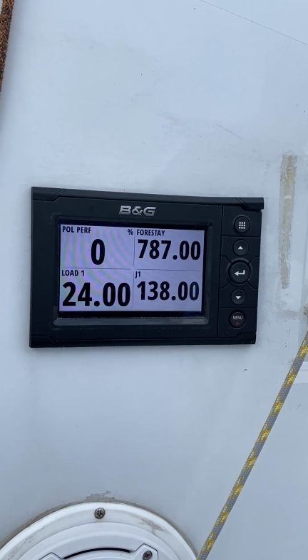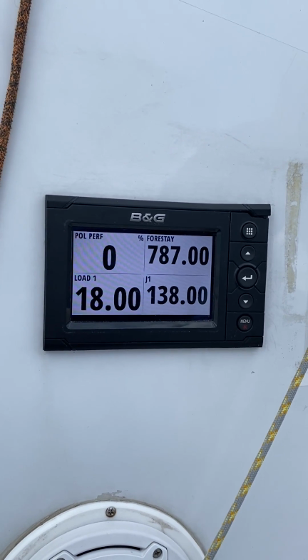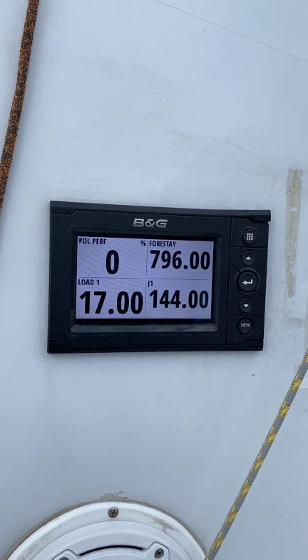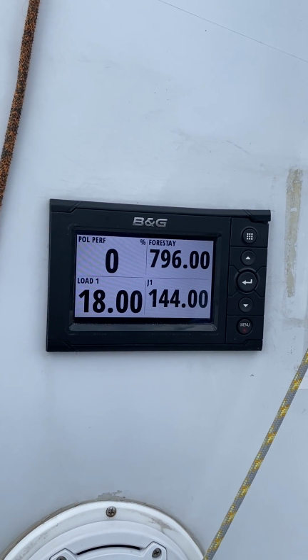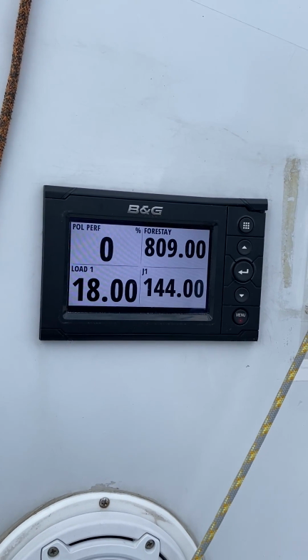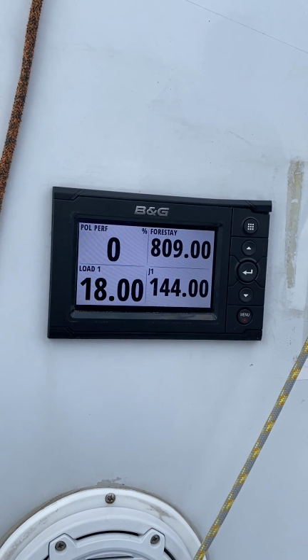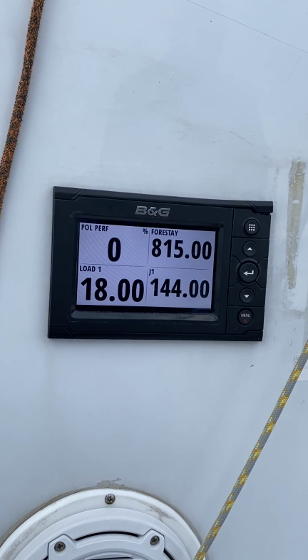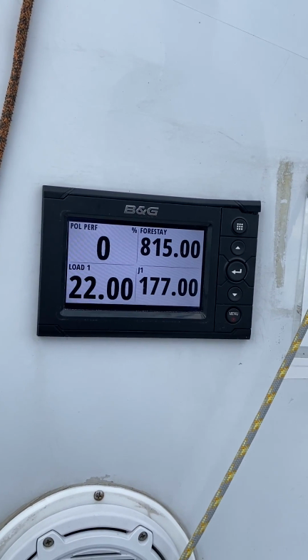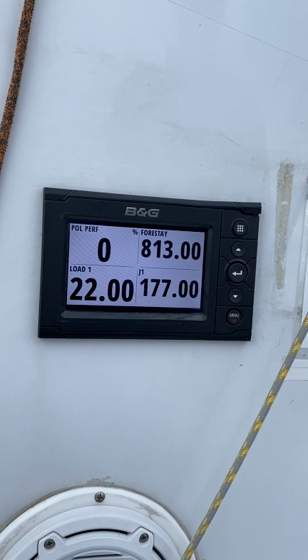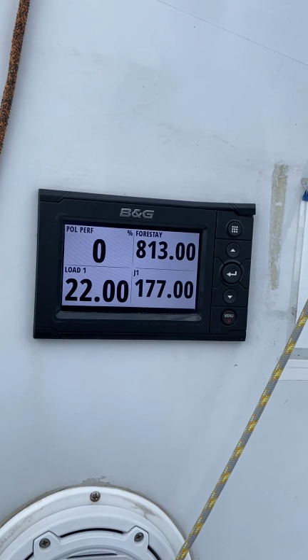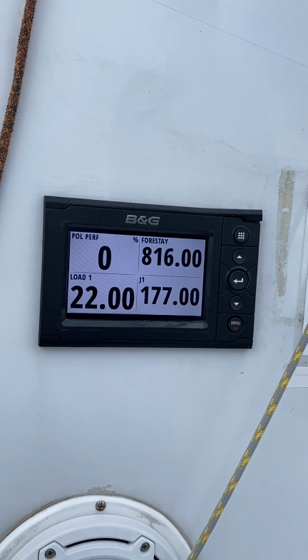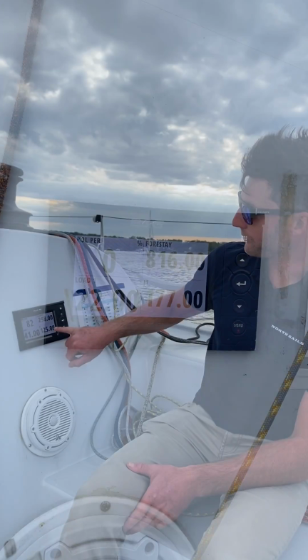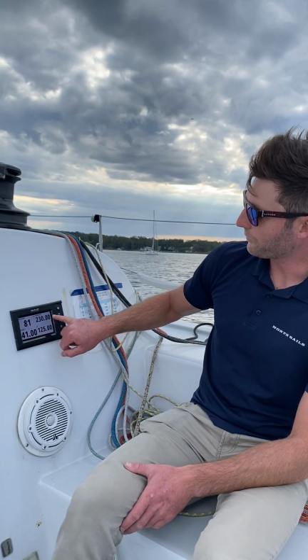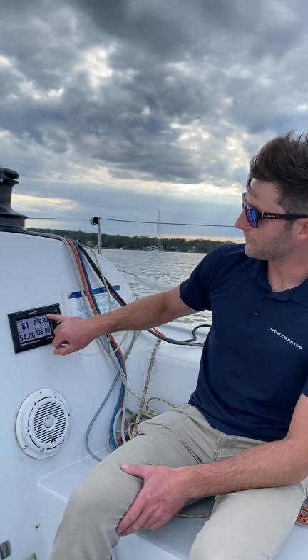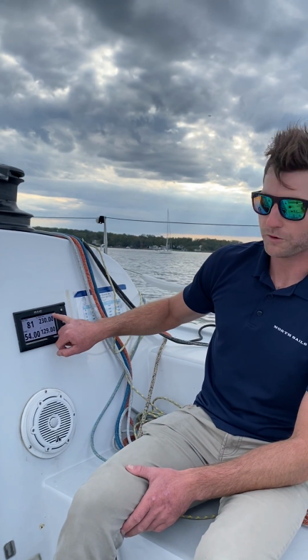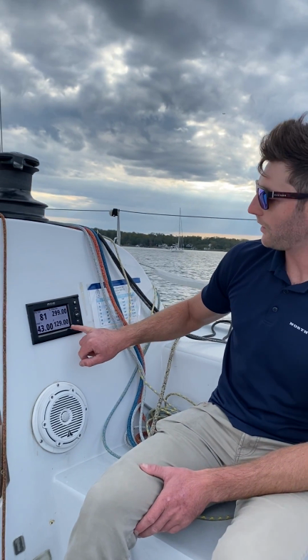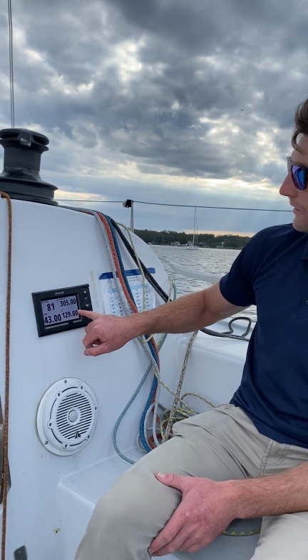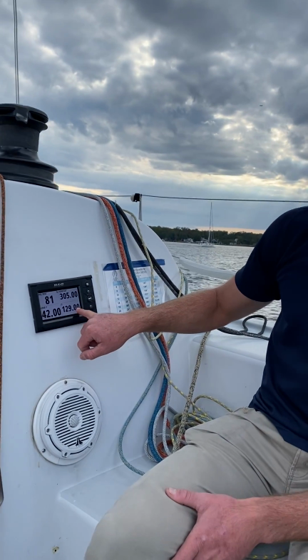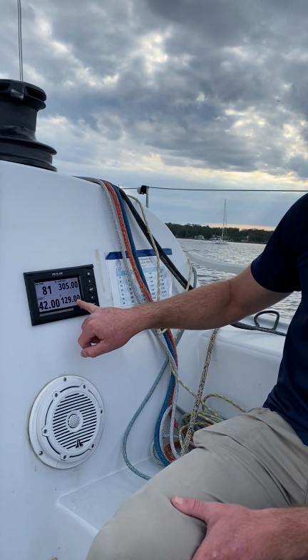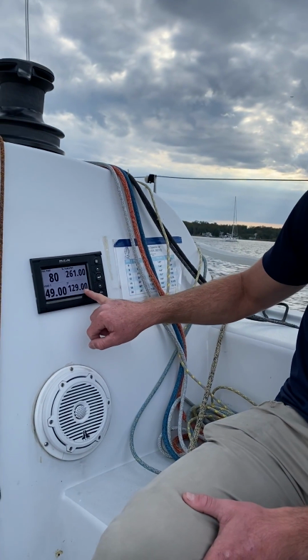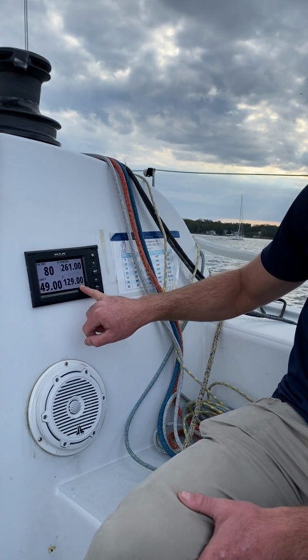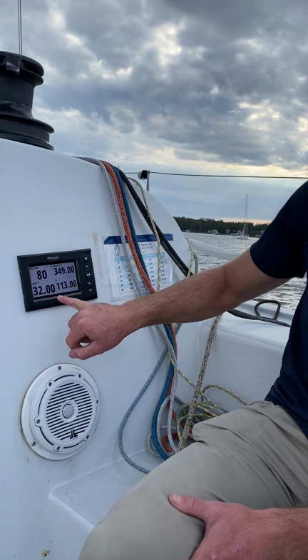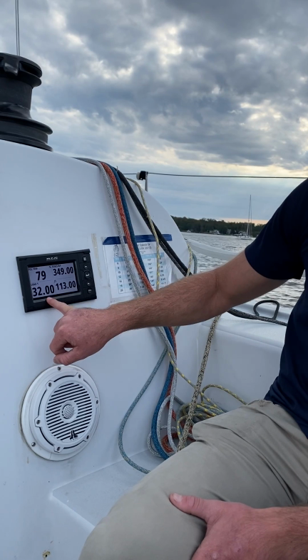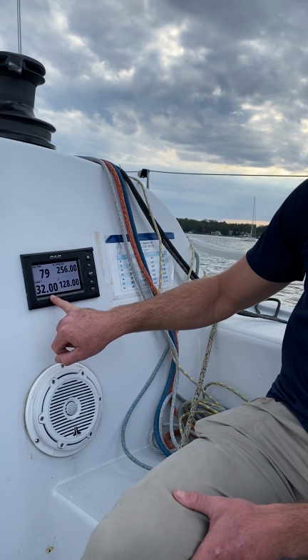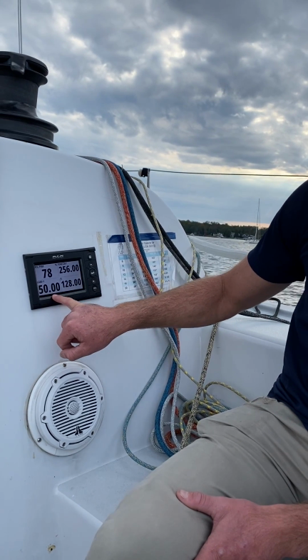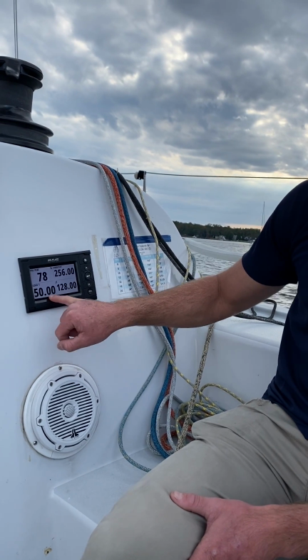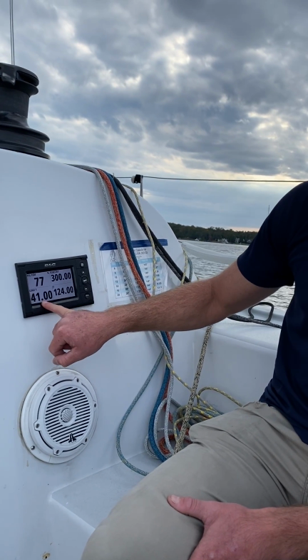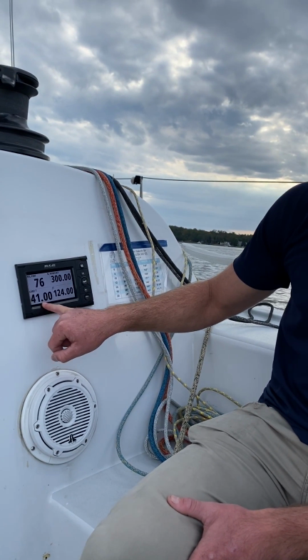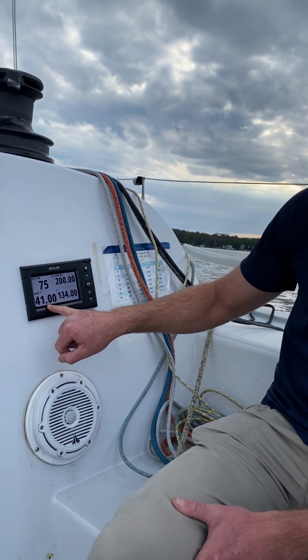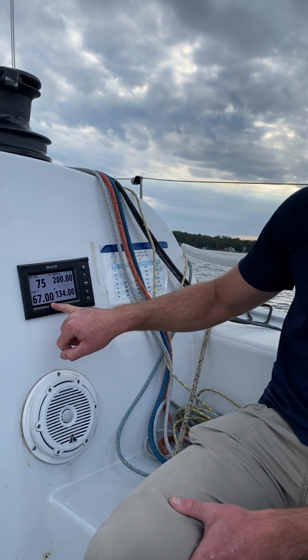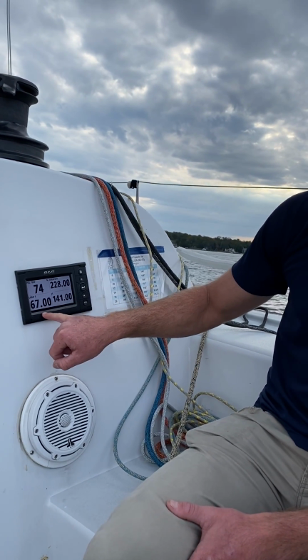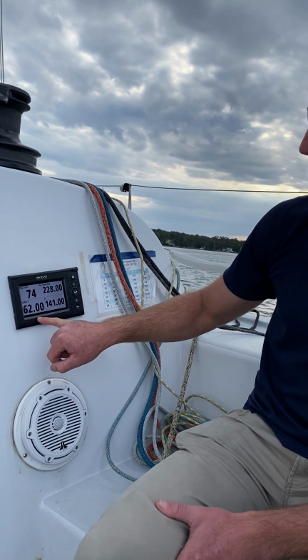We have the polar percentage, which we're always trying to get at or close to 100. These two numbers on the right are the forestay load and the tack load reading on the jib, and this bottom left number is a percentage of tack load to the headstay load.